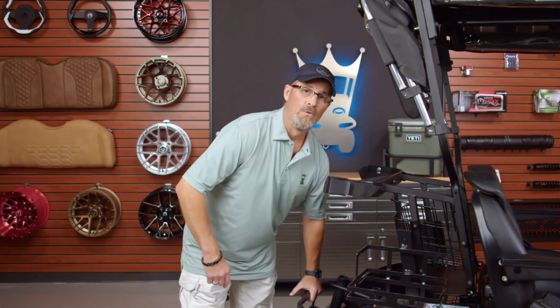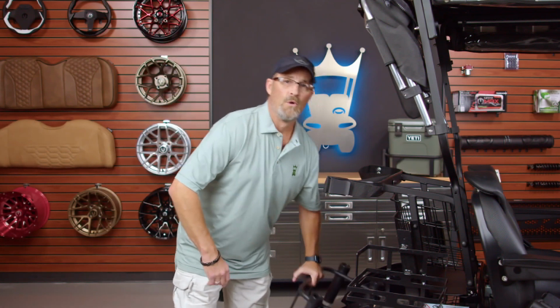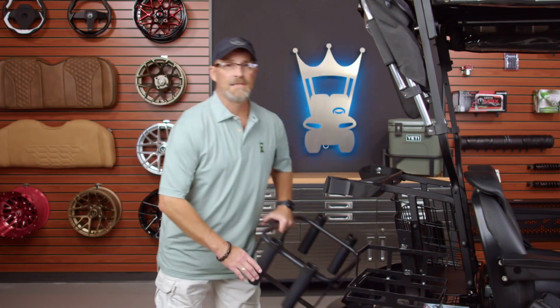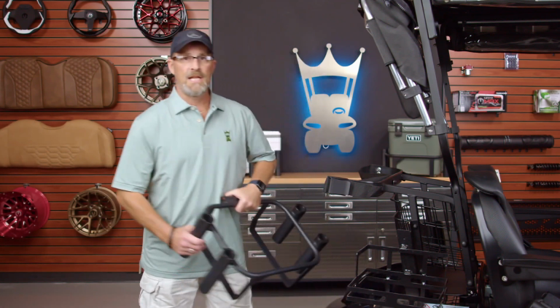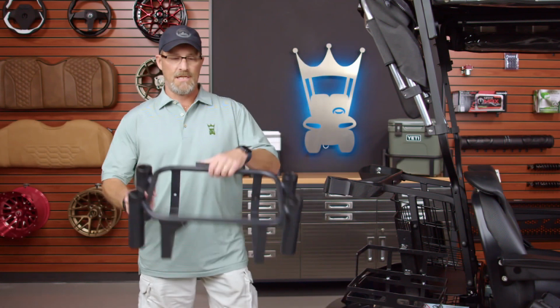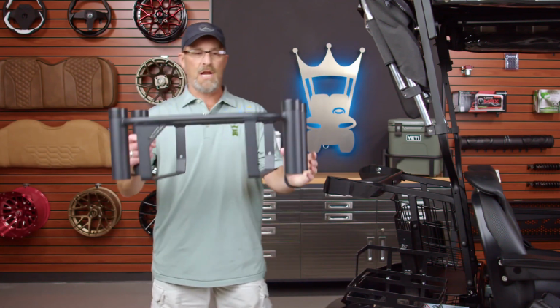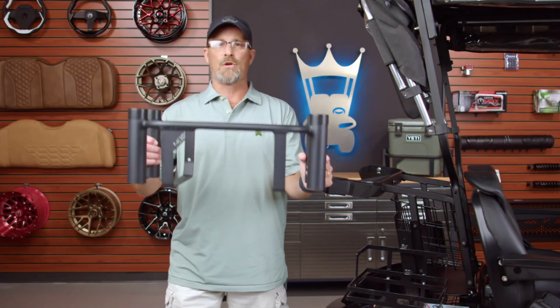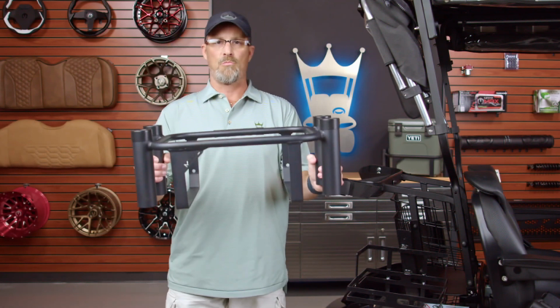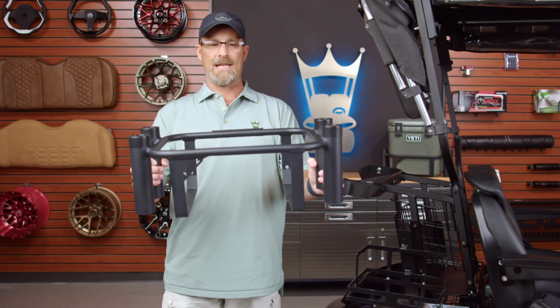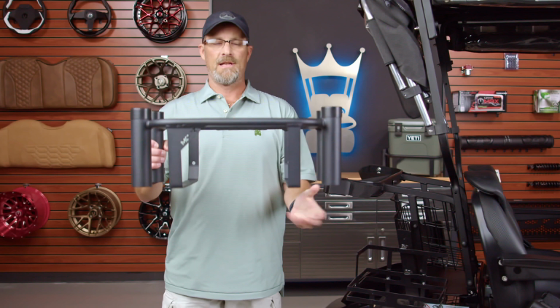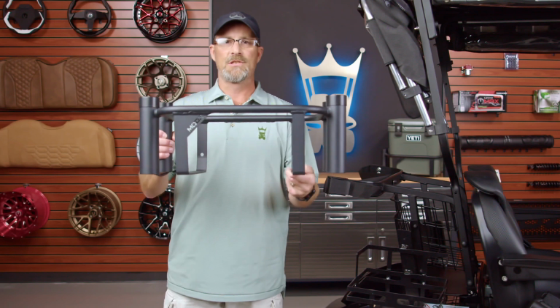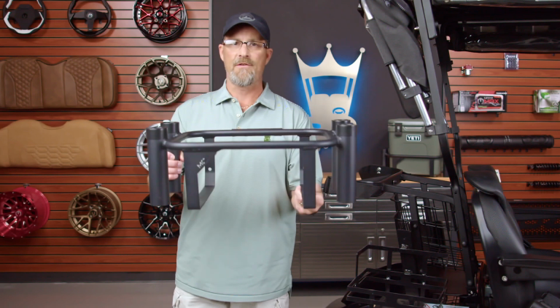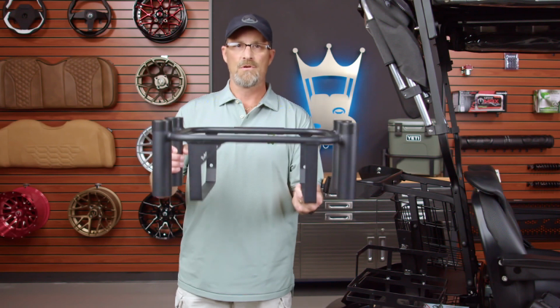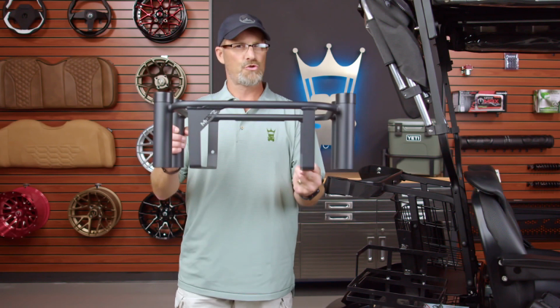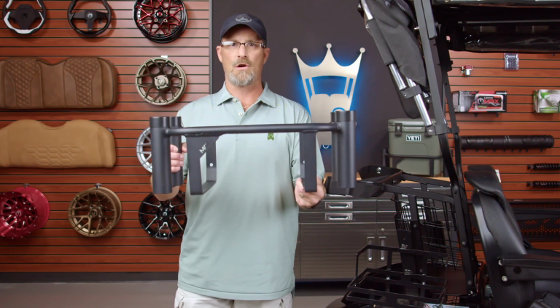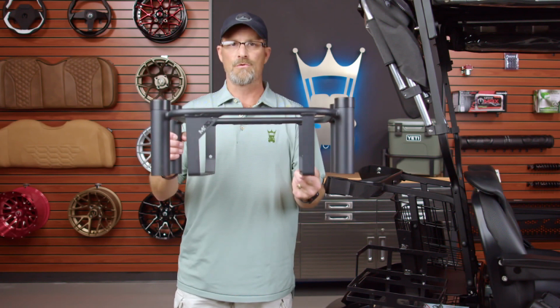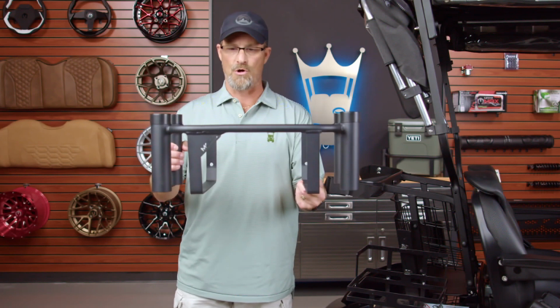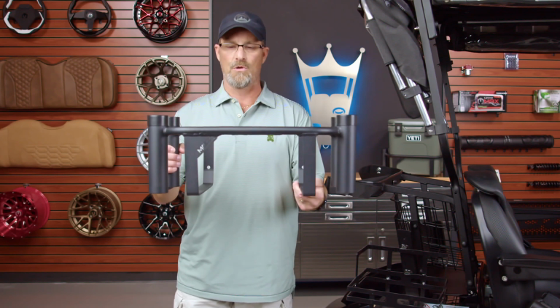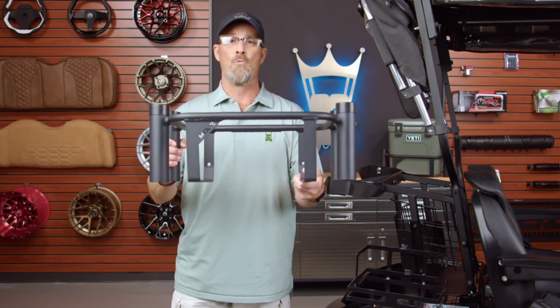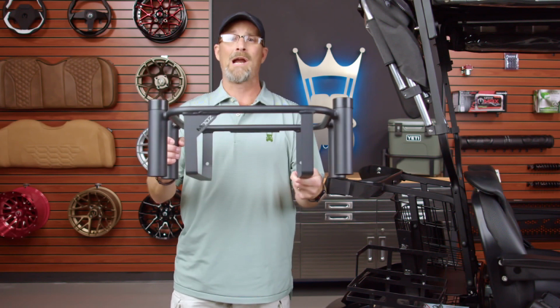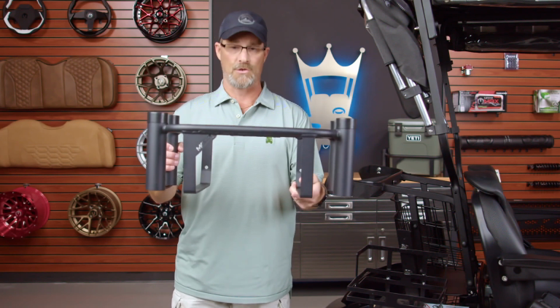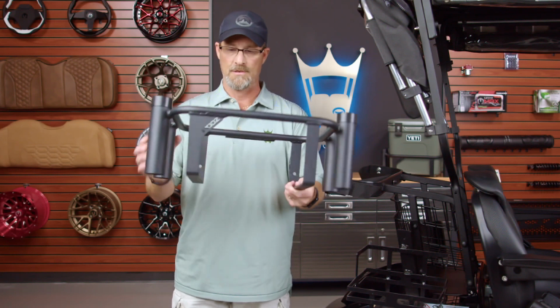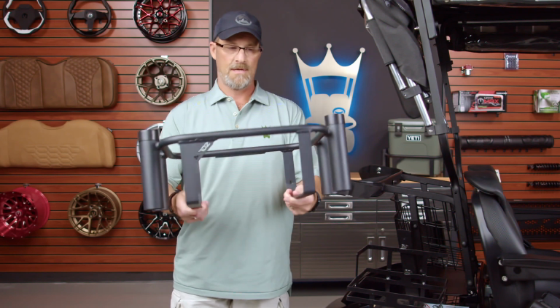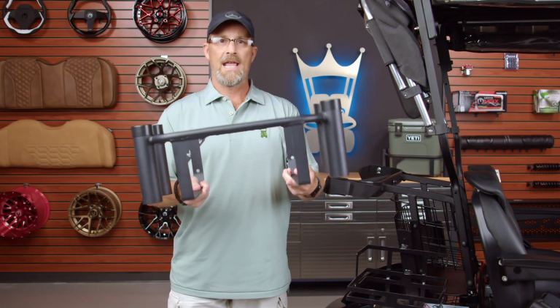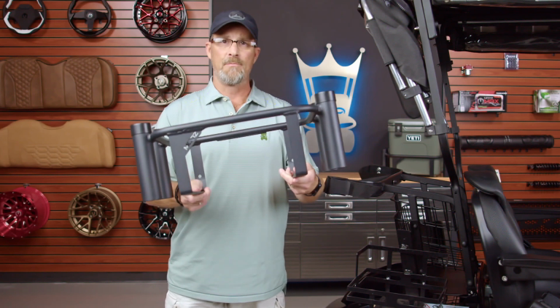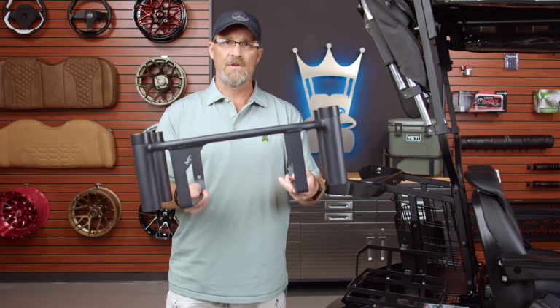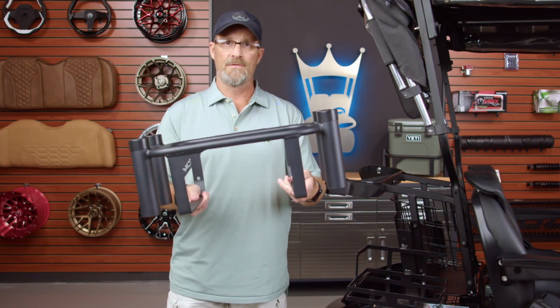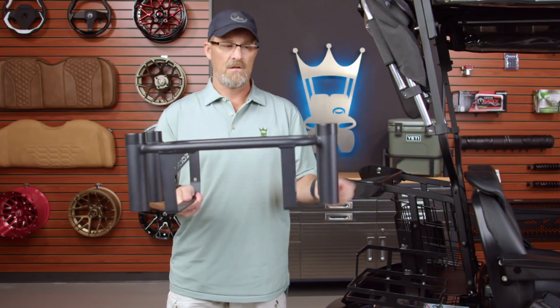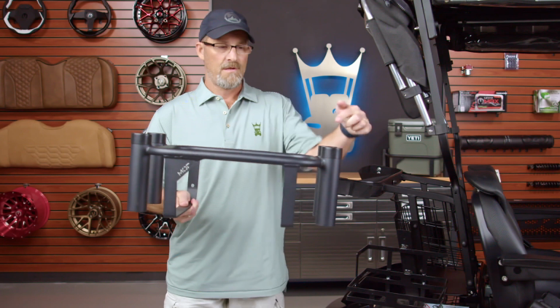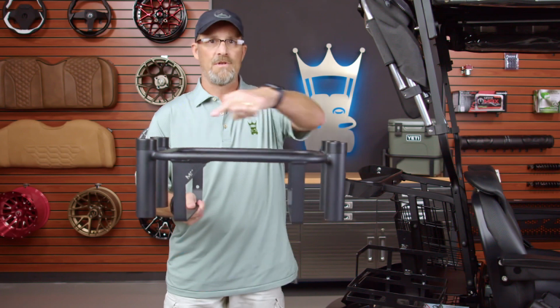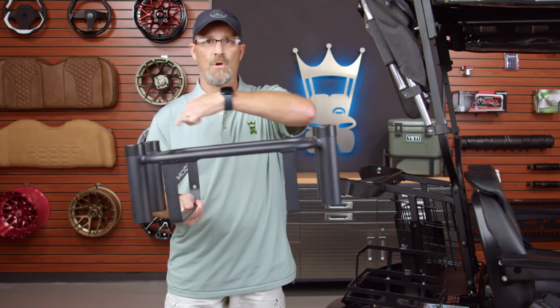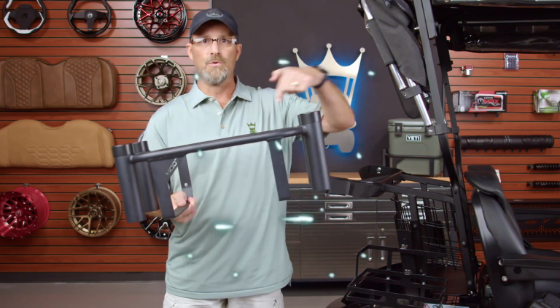What Mods did is created a cooler bracket that is much tougher, stronger, durable, and more practical. And the best feature of it all — fishing pole holders.